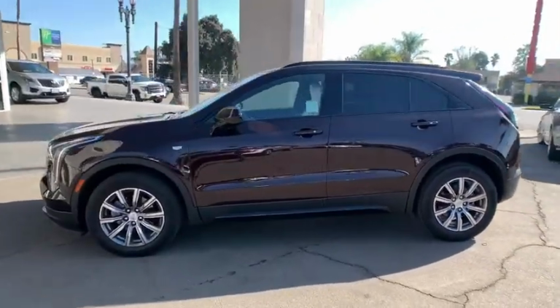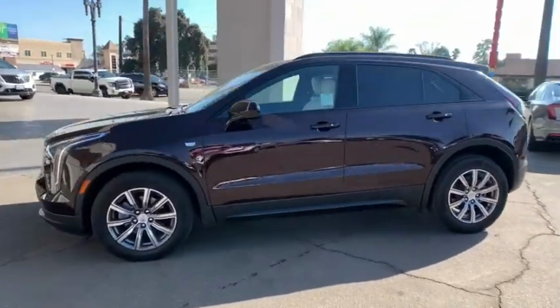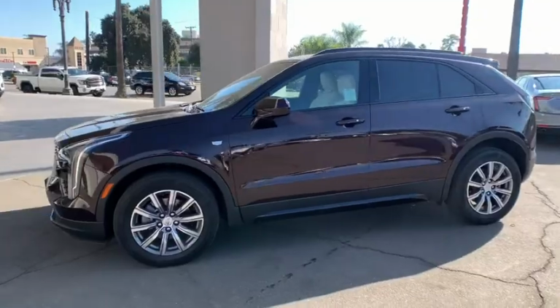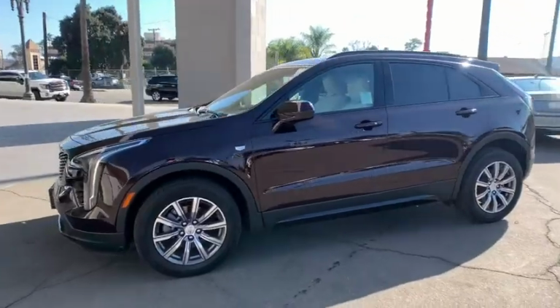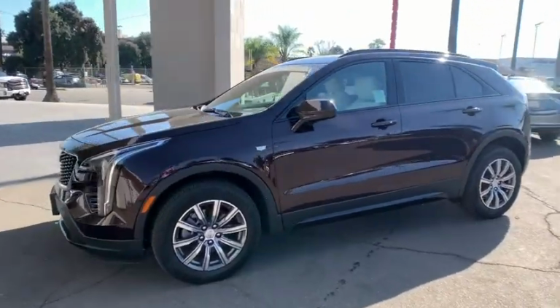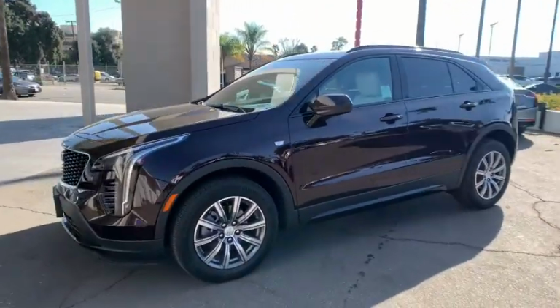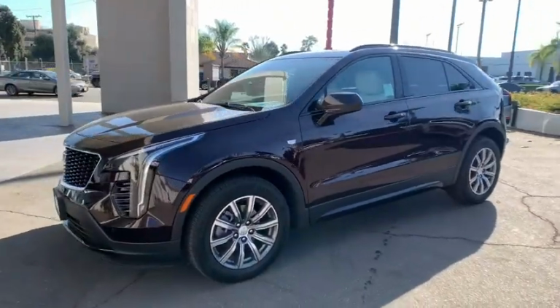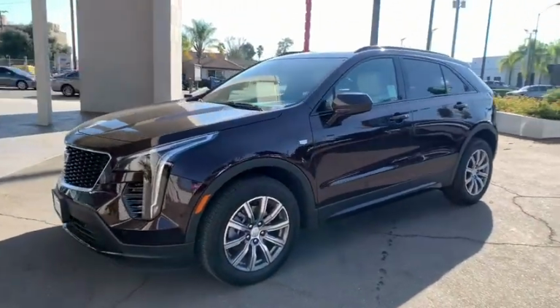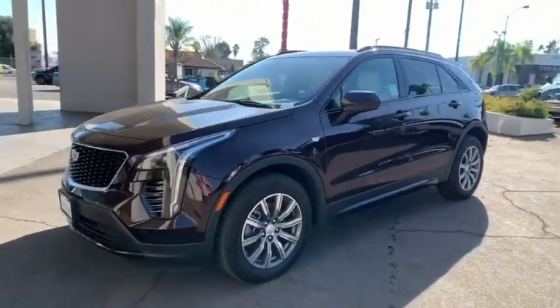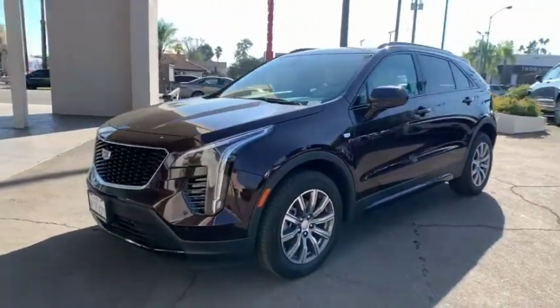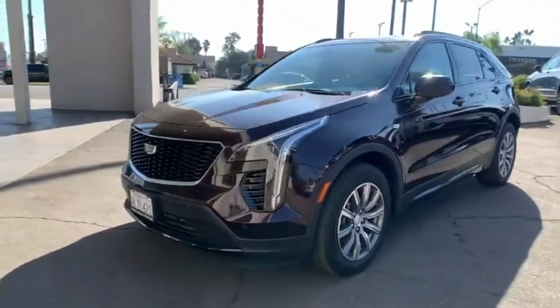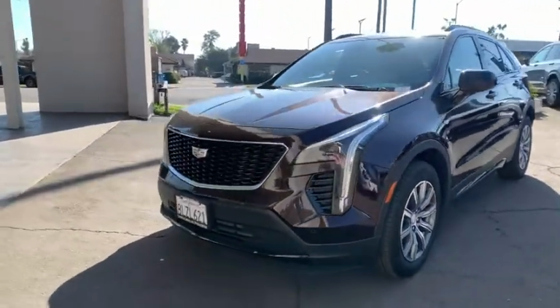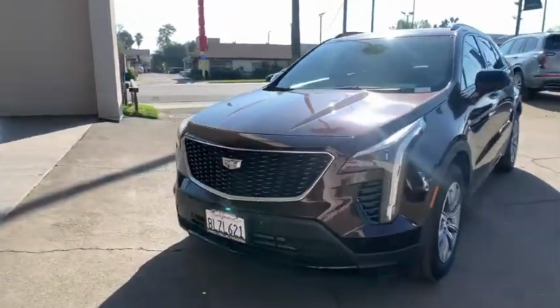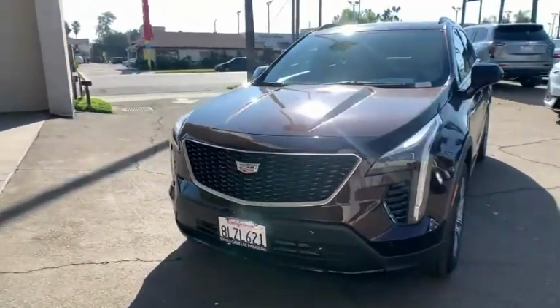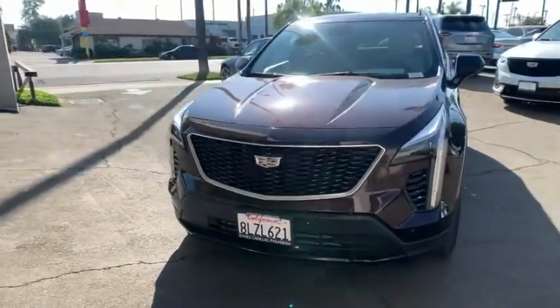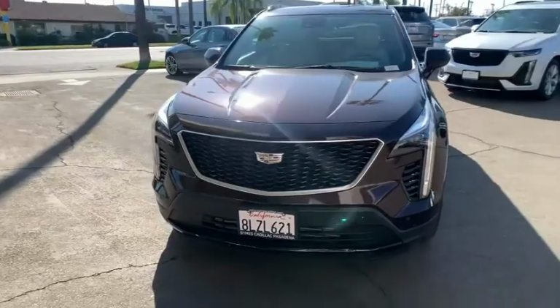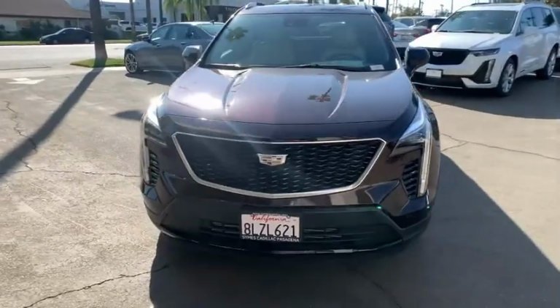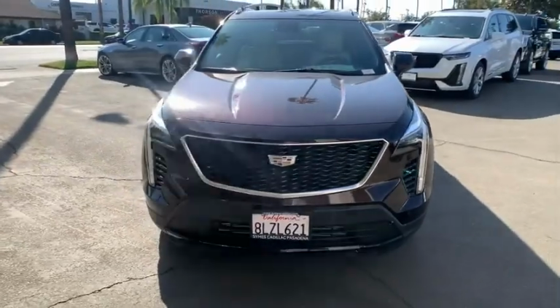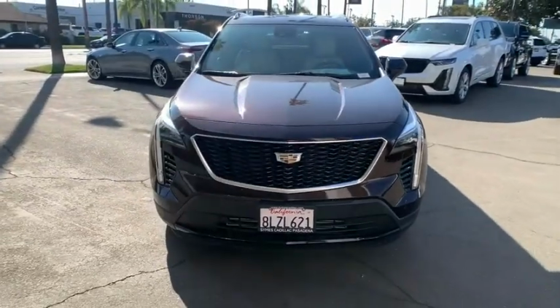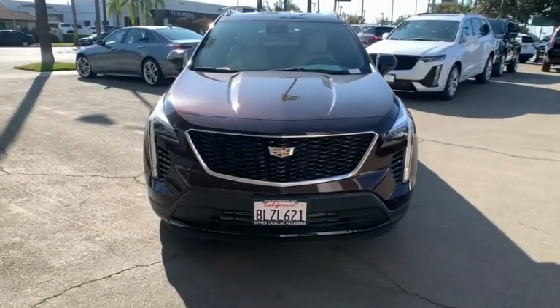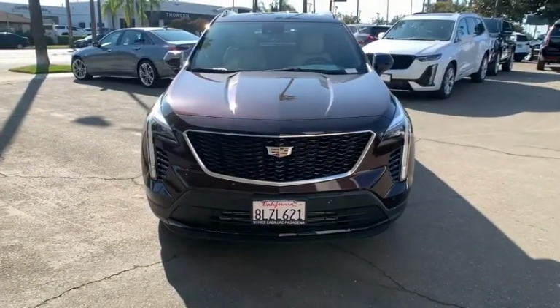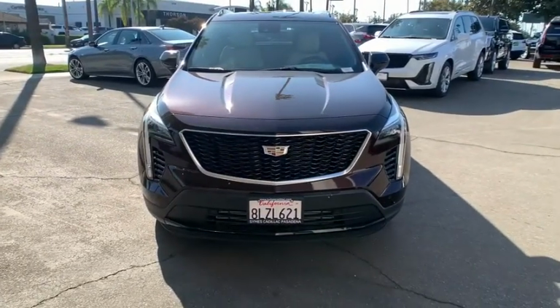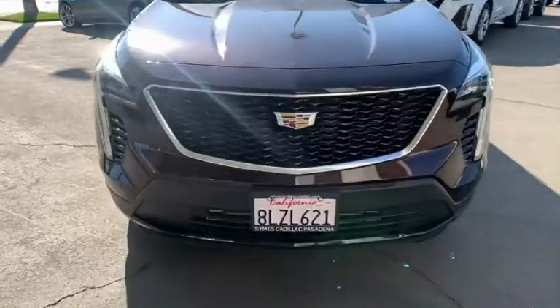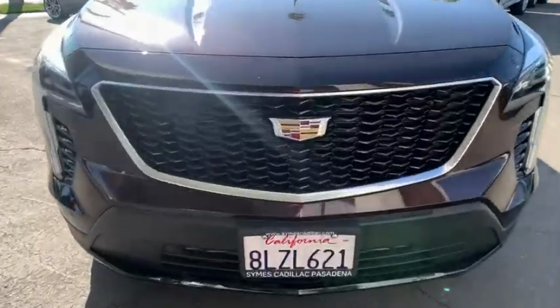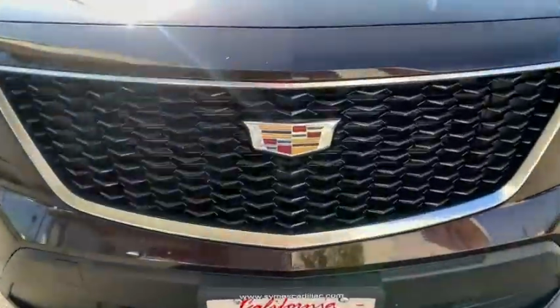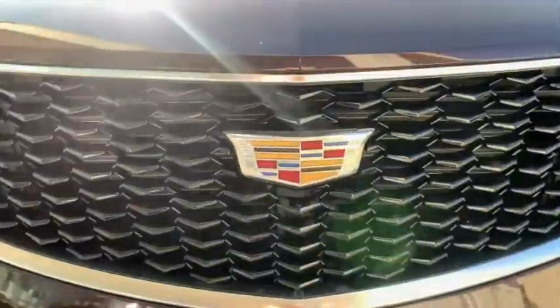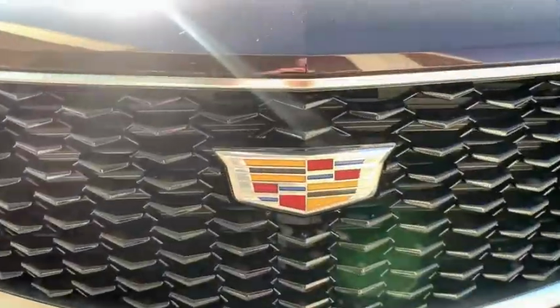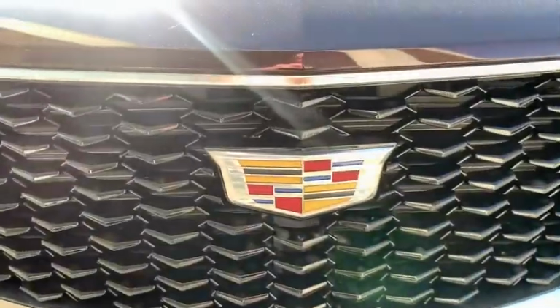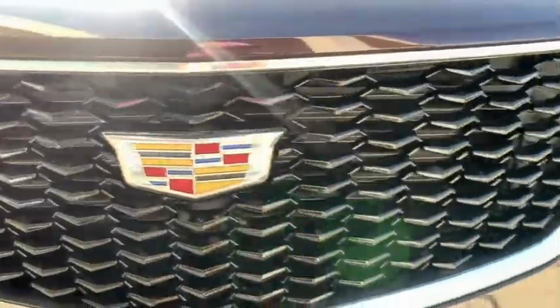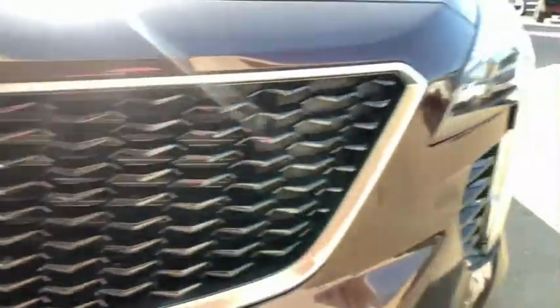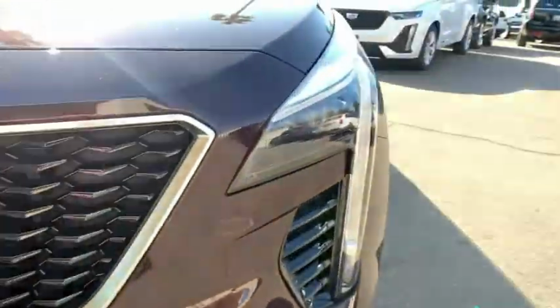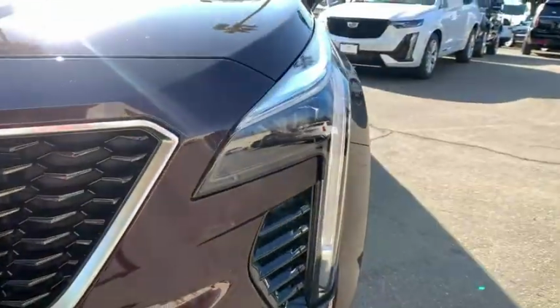Leather-wrapped steering wheel, power steering, adjustable steering wheel, floor mats, four-wheel disc brakes, keyless start, cruise control, aluminum wheels, auto-dimming rear-view mirror, AM-FM stereo radio.